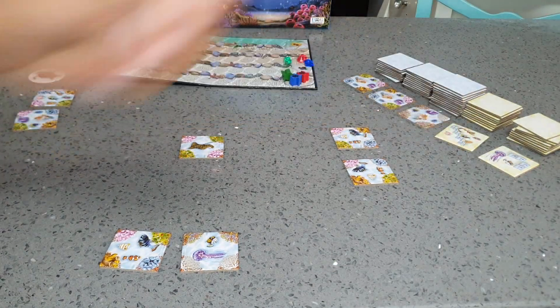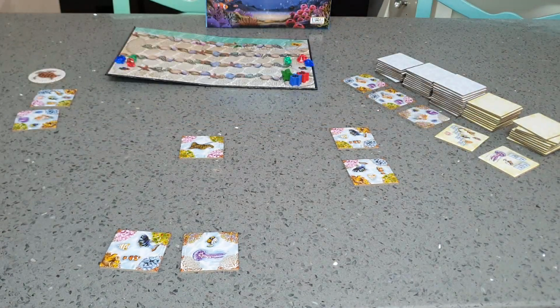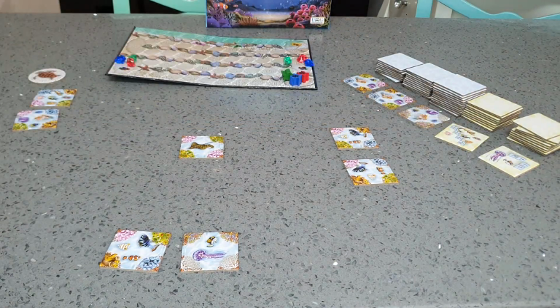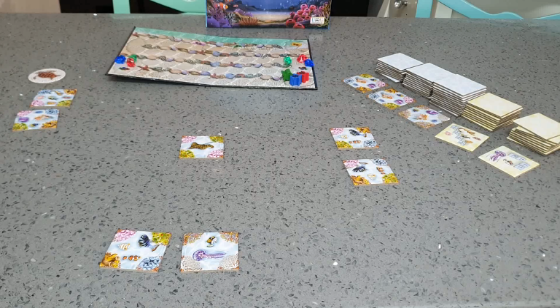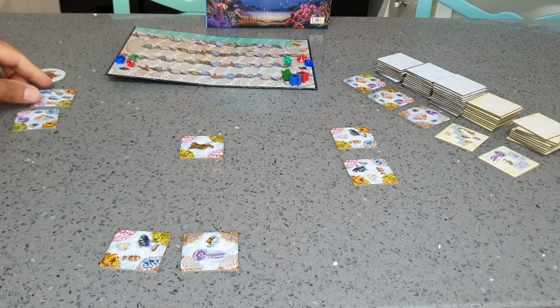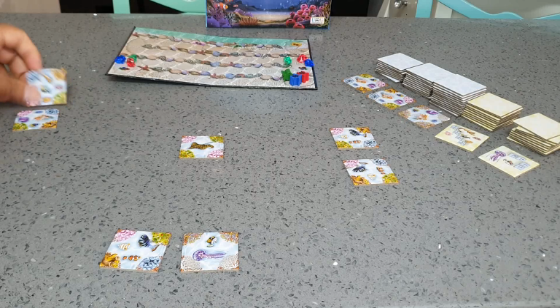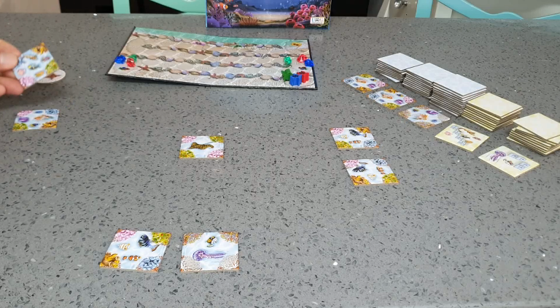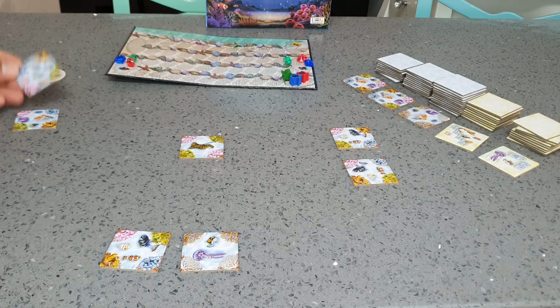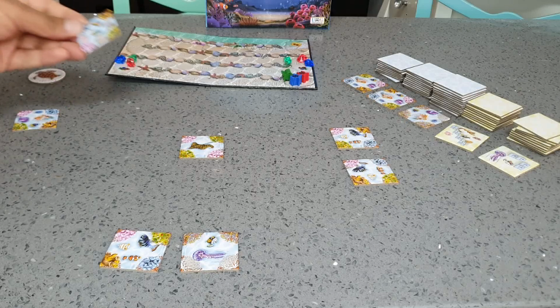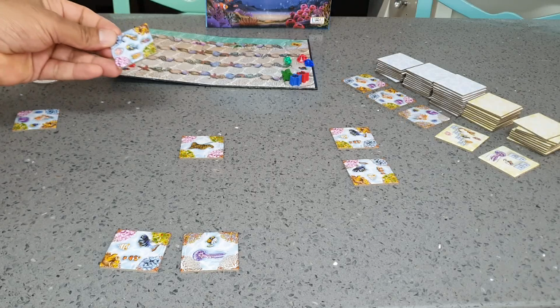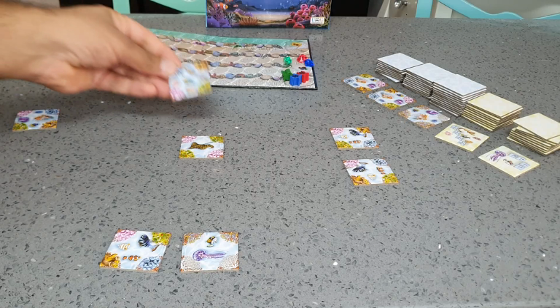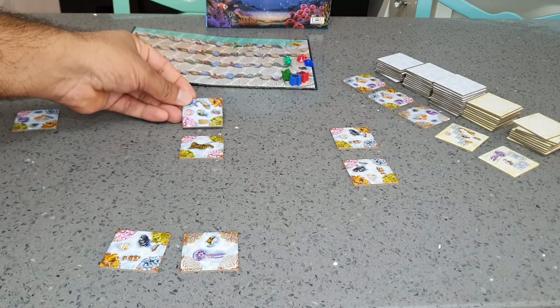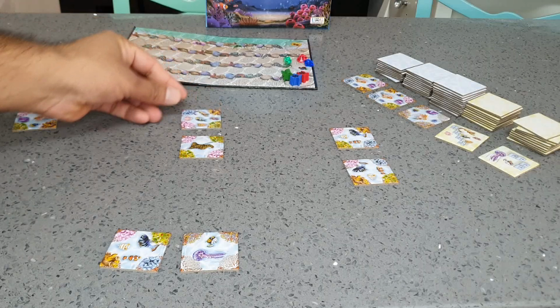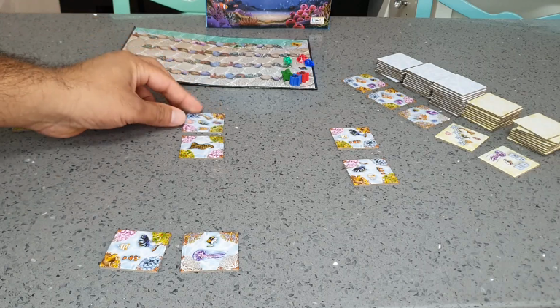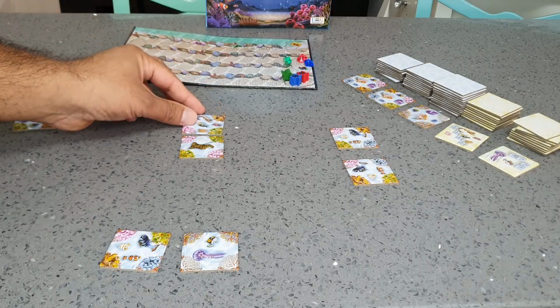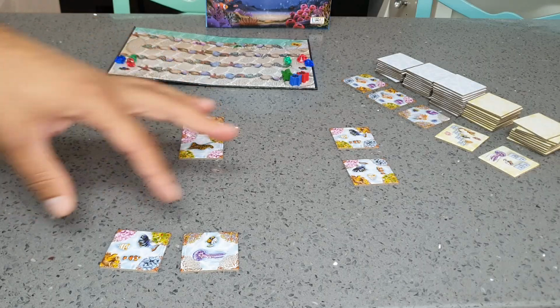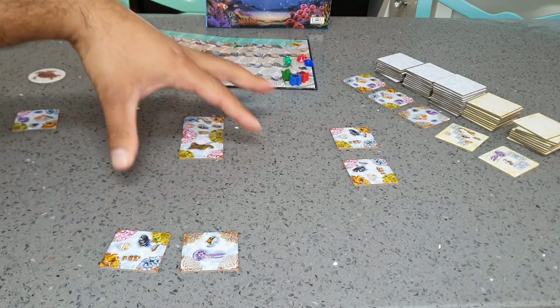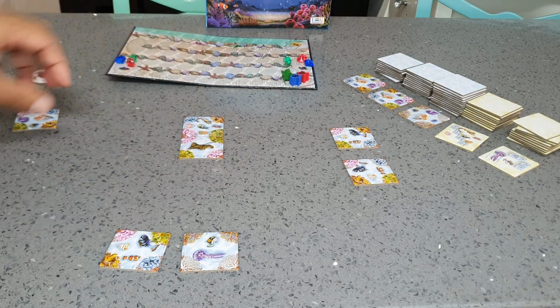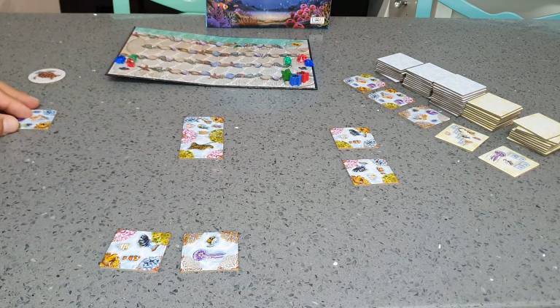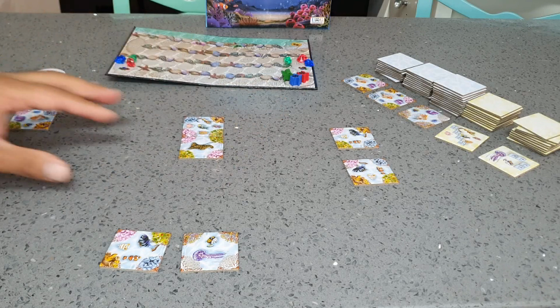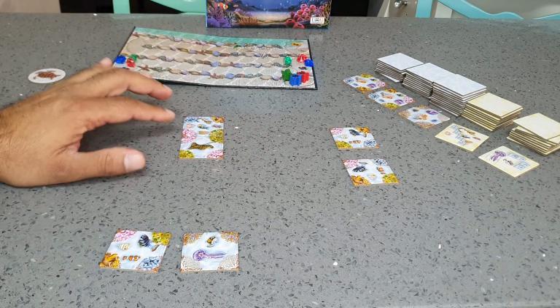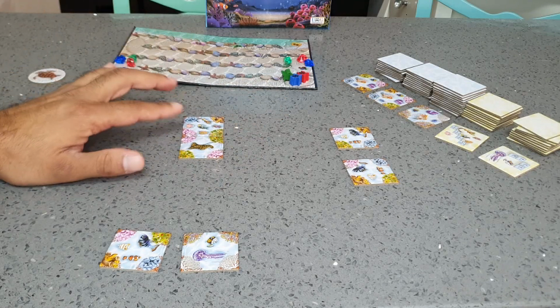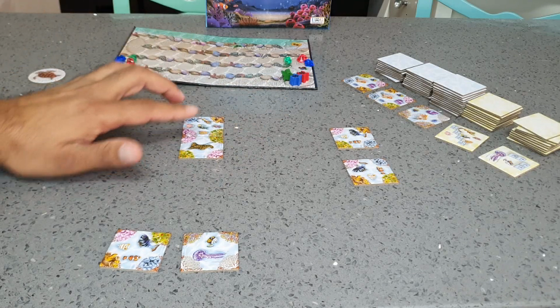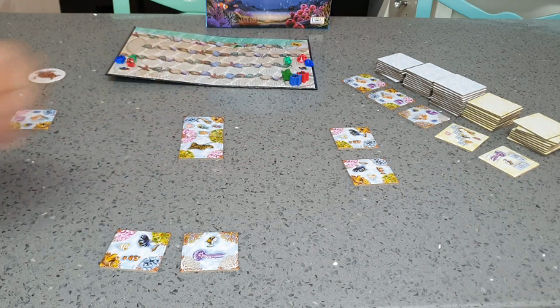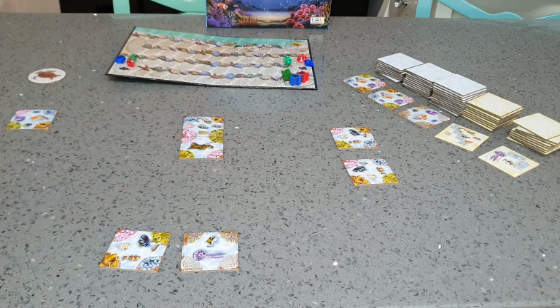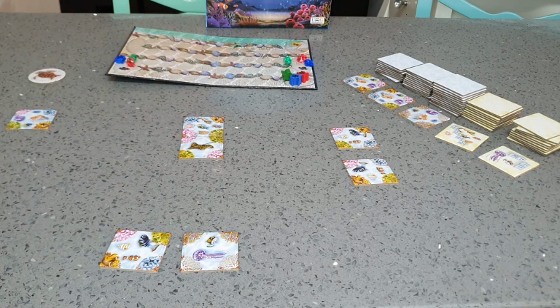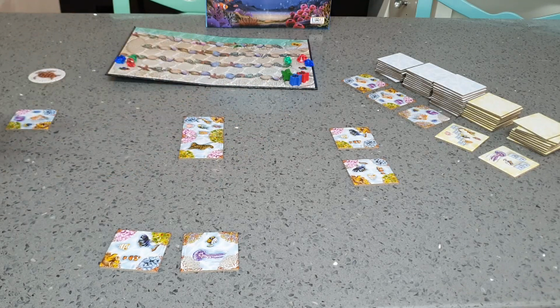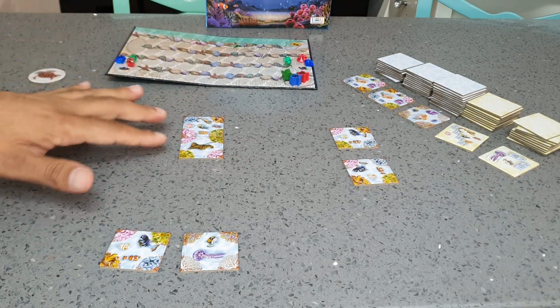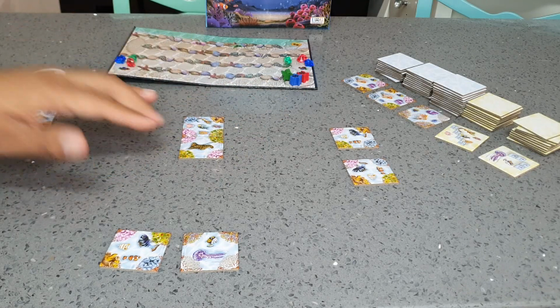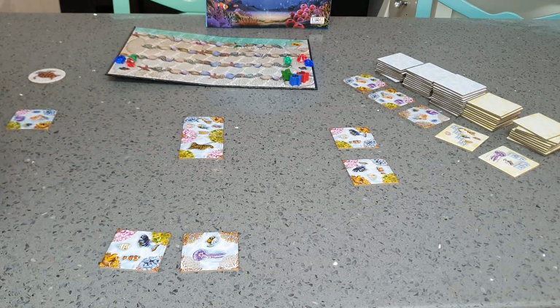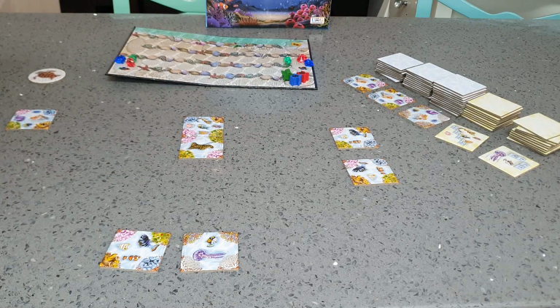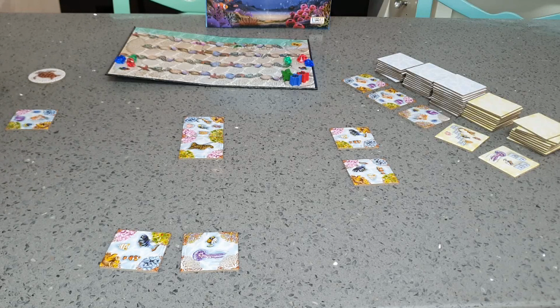The third thing you can do is to take one of your tokens and connect it to a reef. You want to make beautiful corals and to gain points.